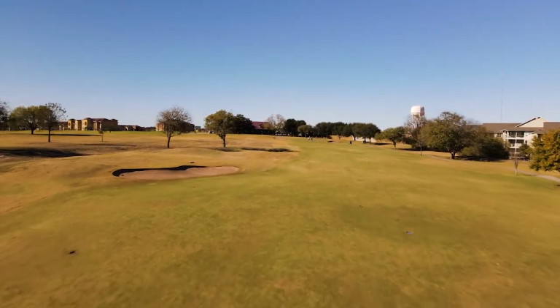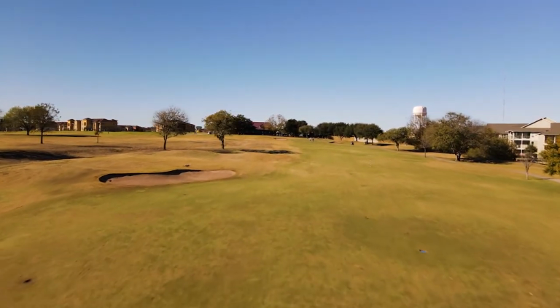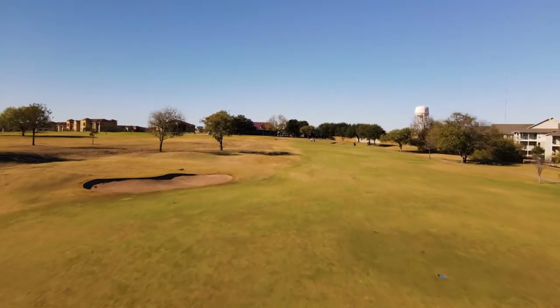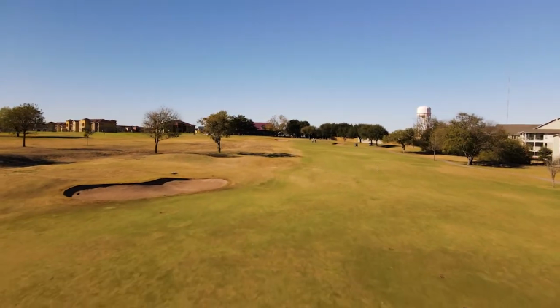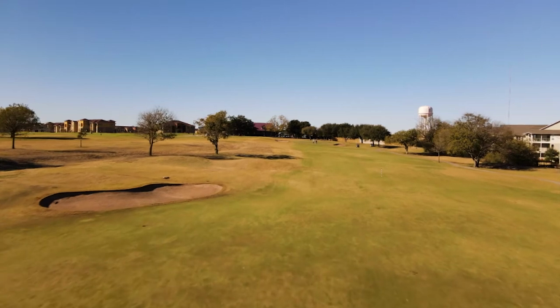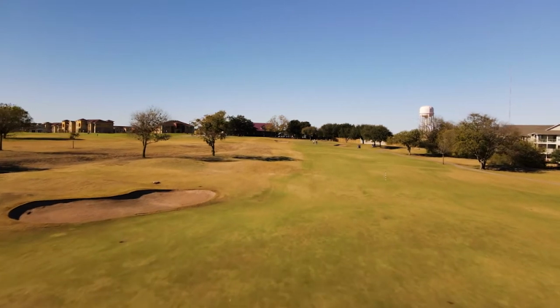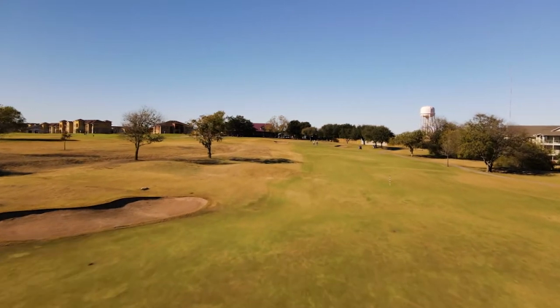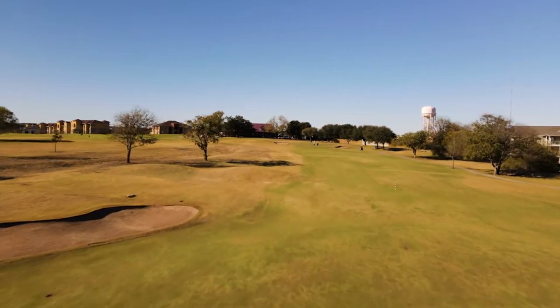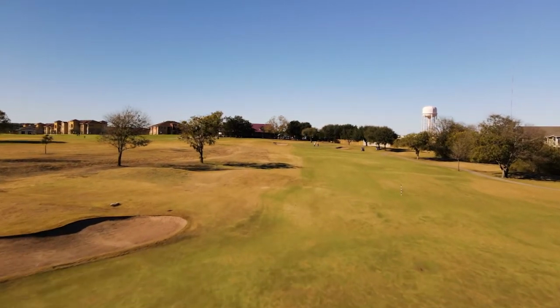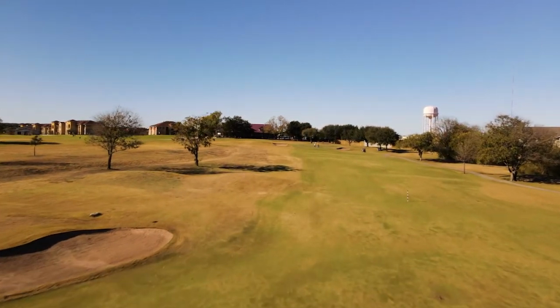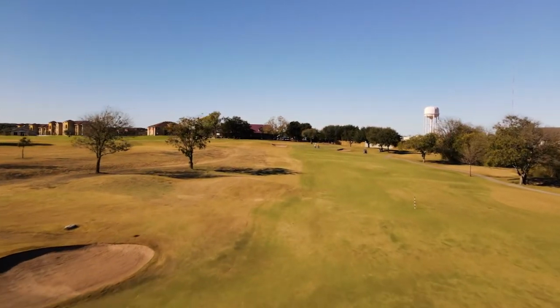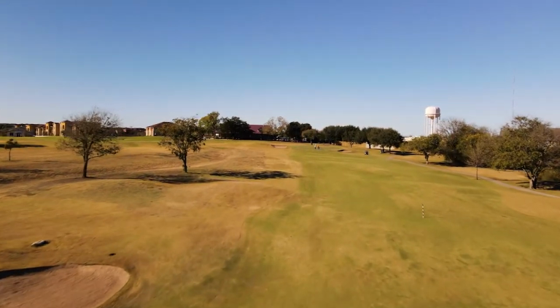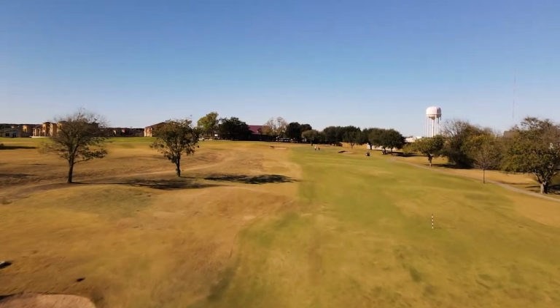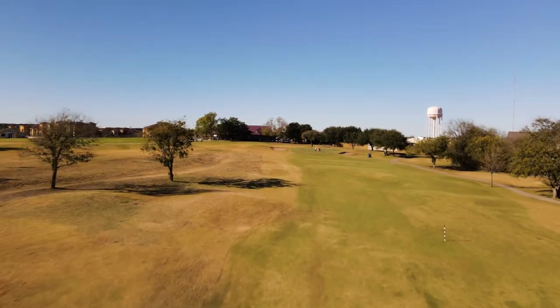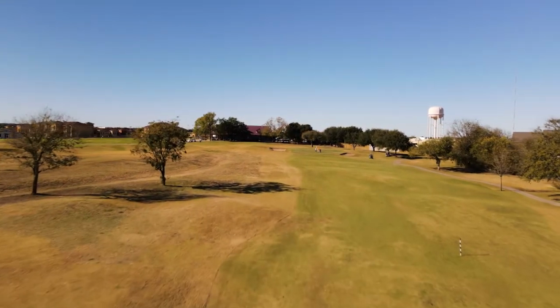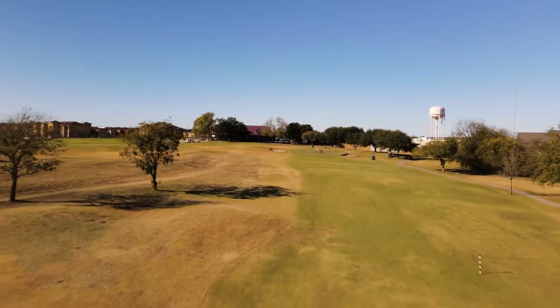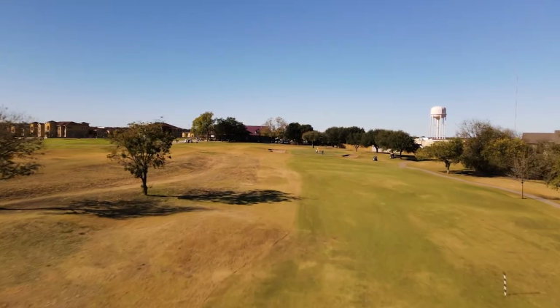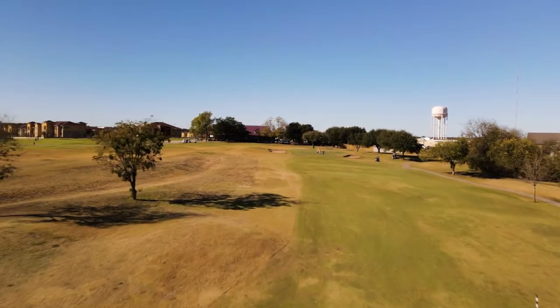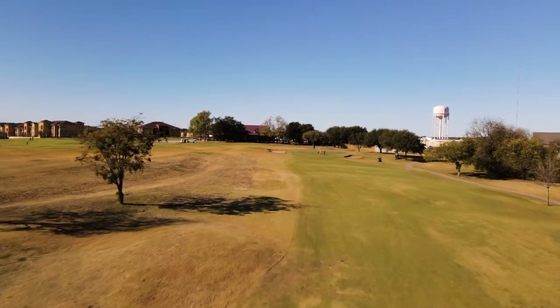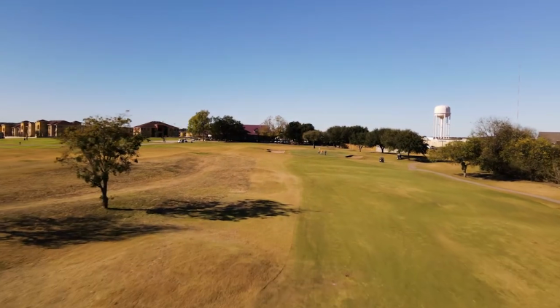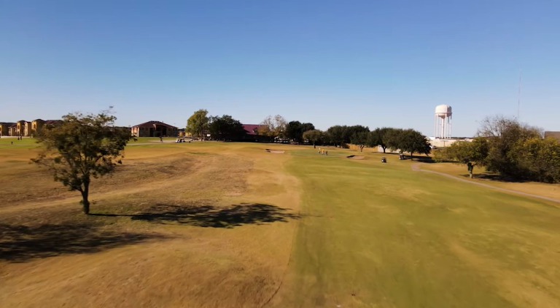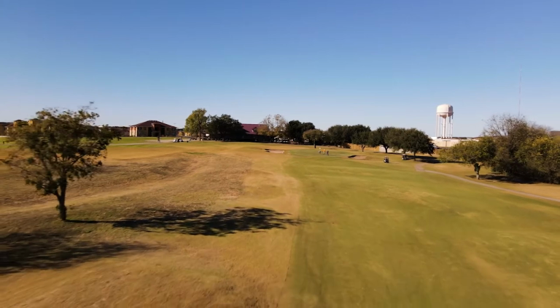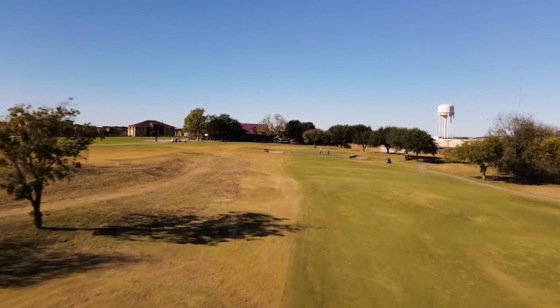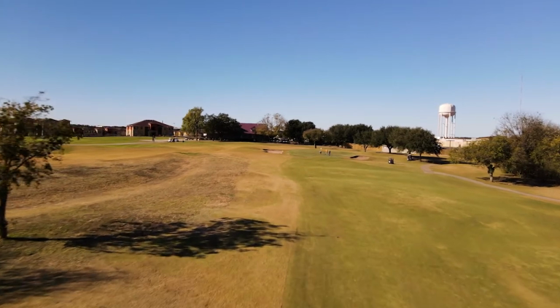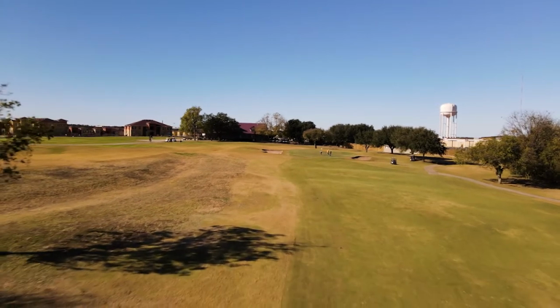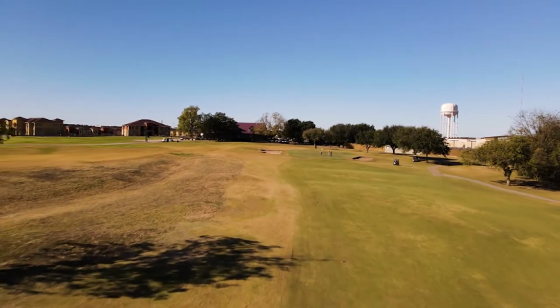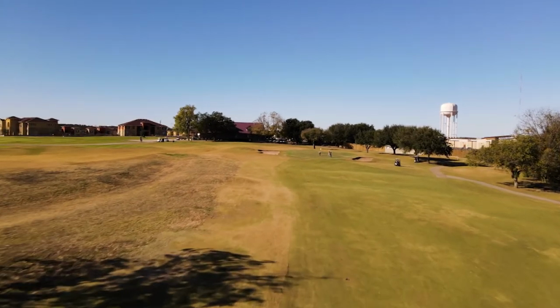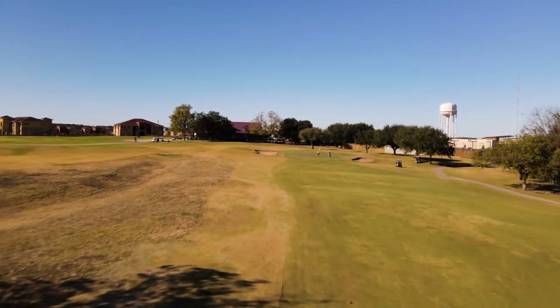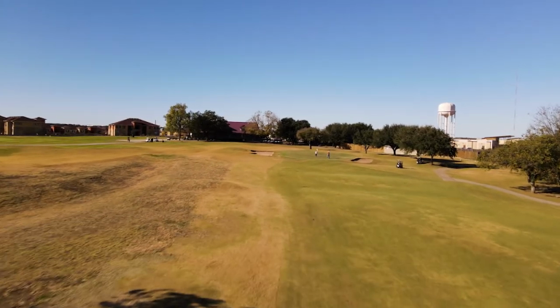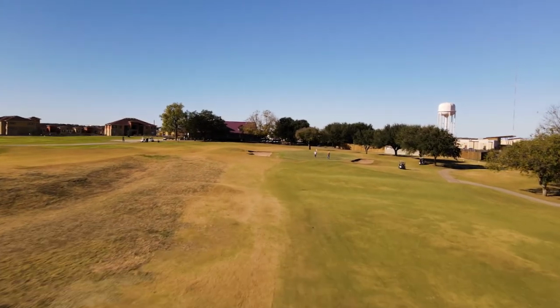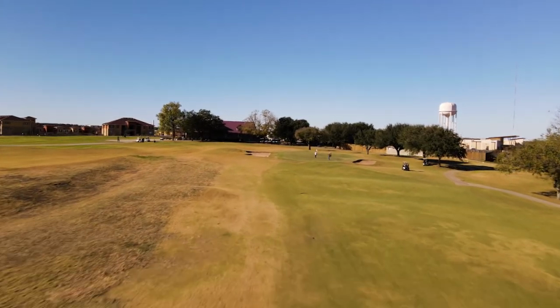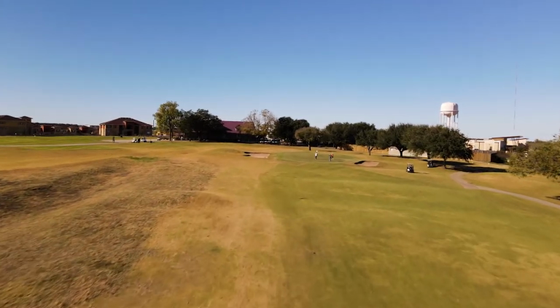As we approach, the green is protected by two bunkers, one on the left, one on the right. All in all, this is a great course to play should you ever be in Kyle, Texas.